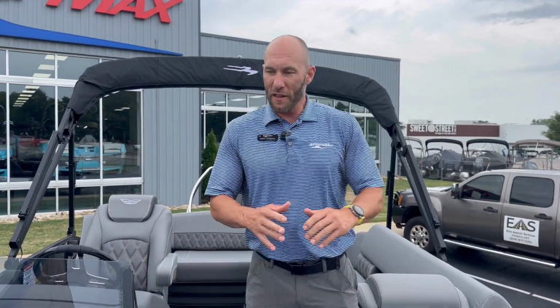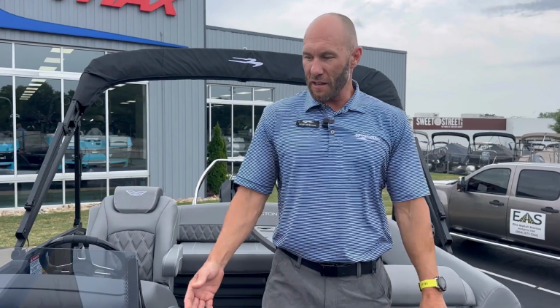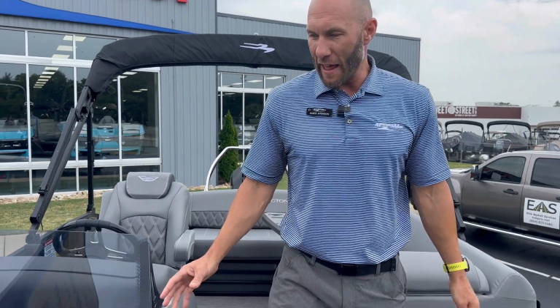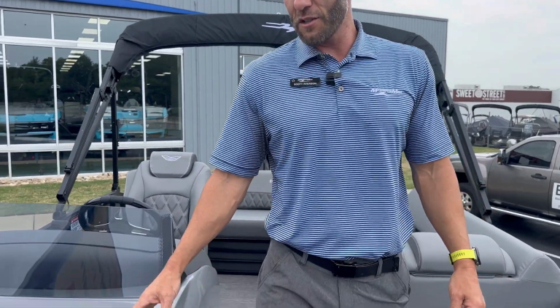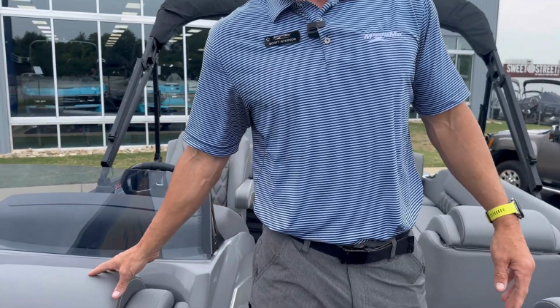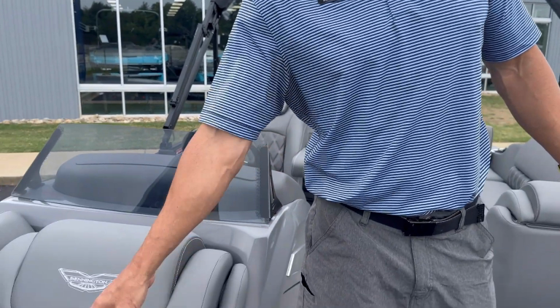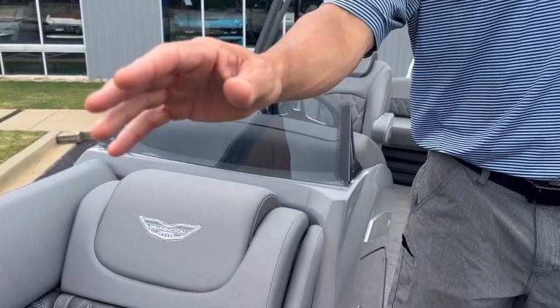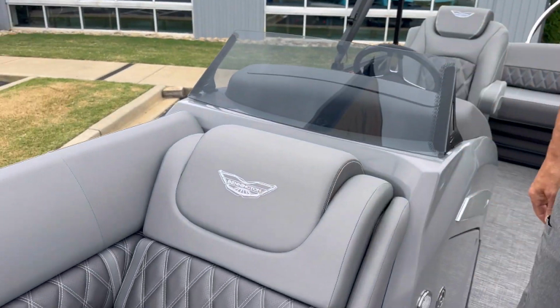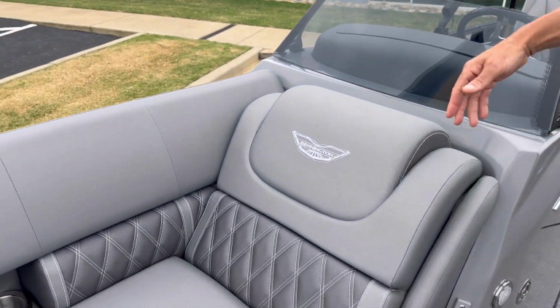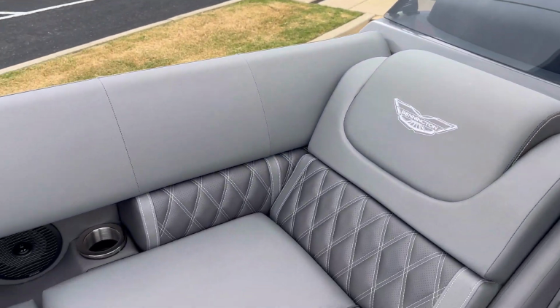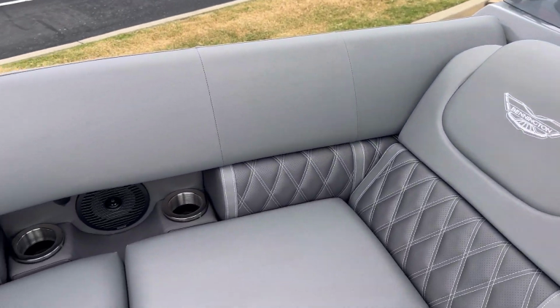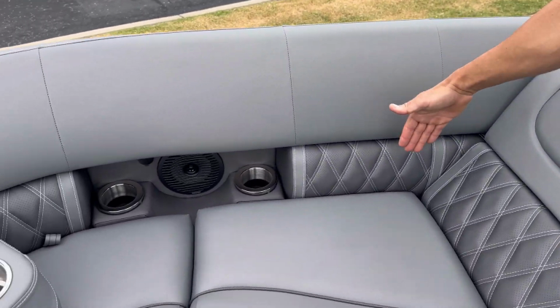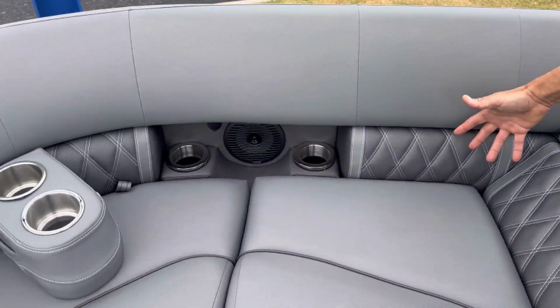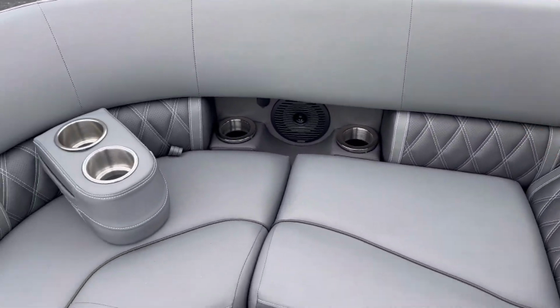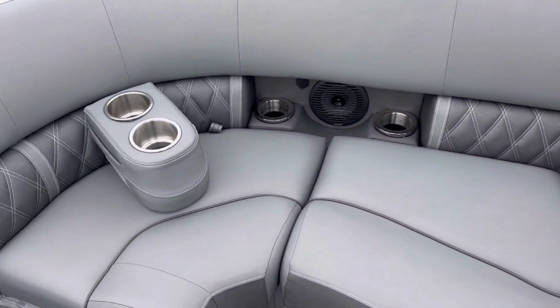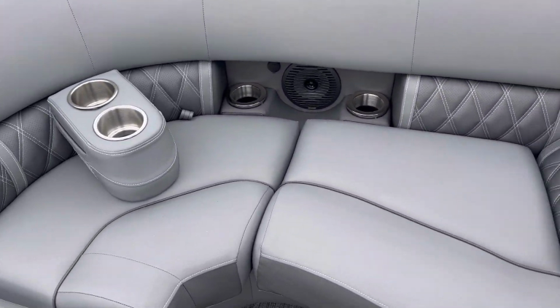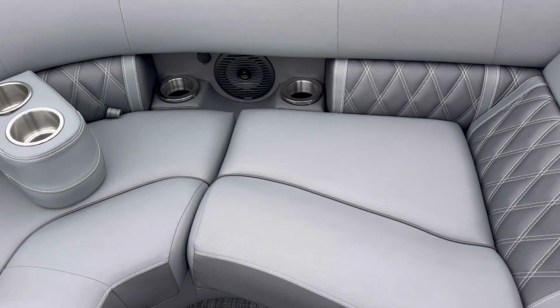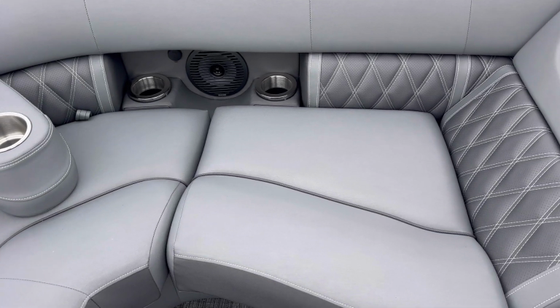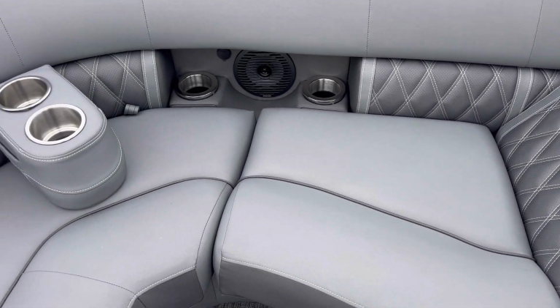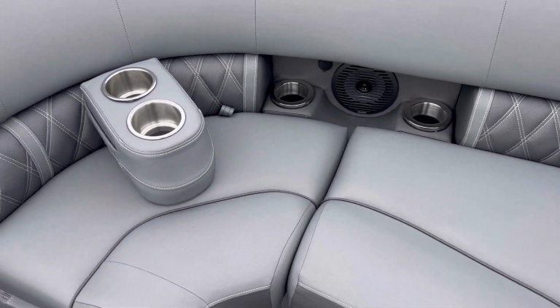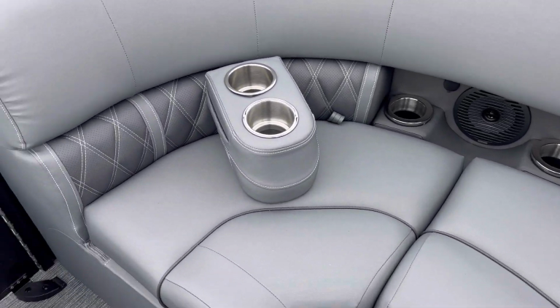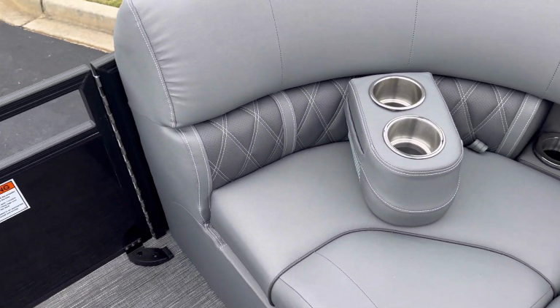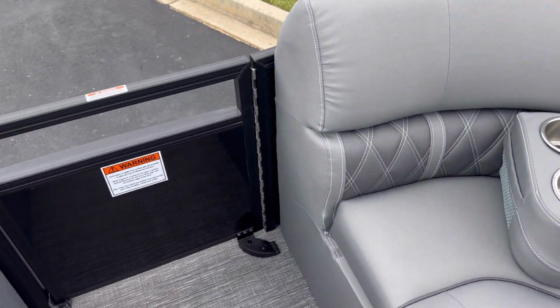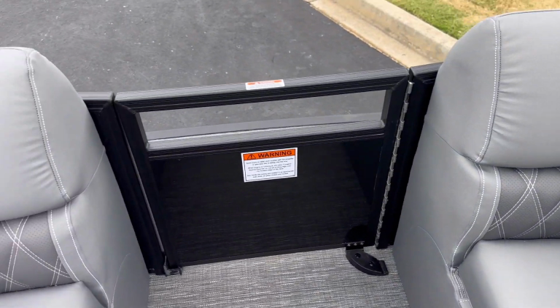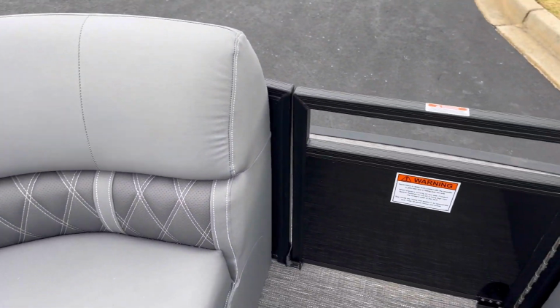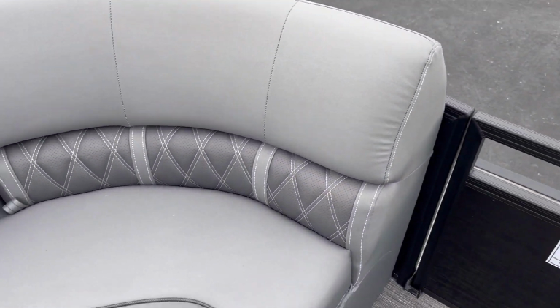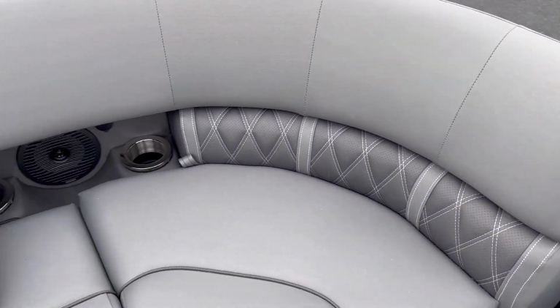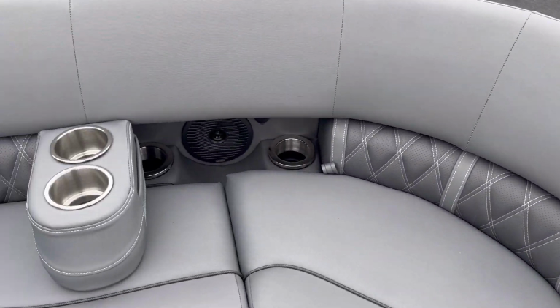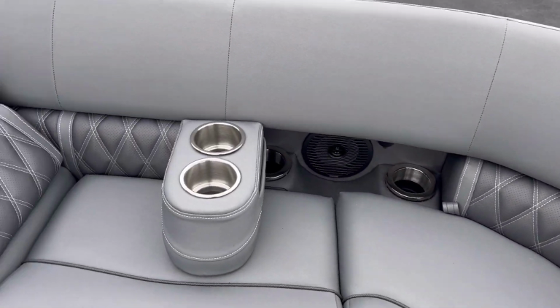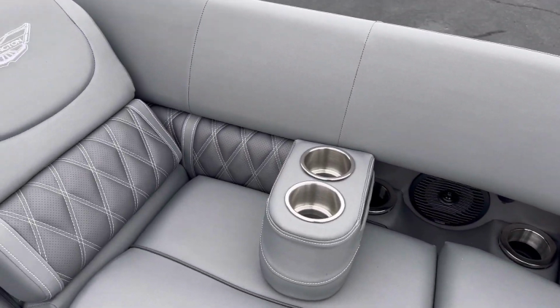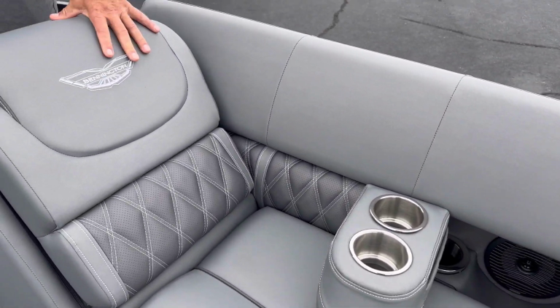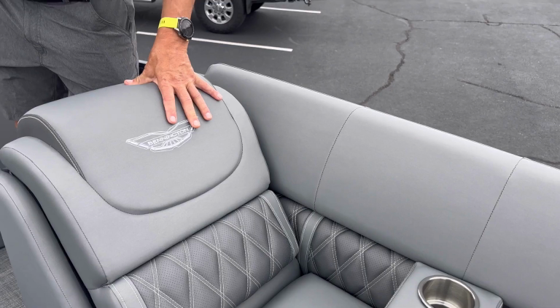This has the nice lounge radius seats on the front with a really nice wide seat base to sit on, and movable cup holders. We do have the Simtex interior on this boat, which is 30% cooler.